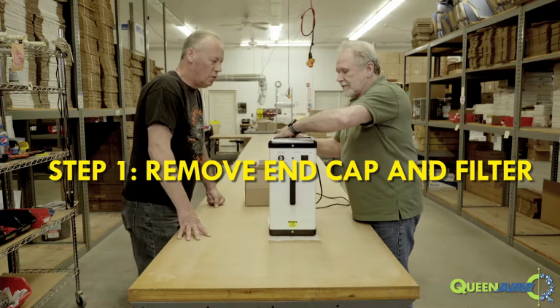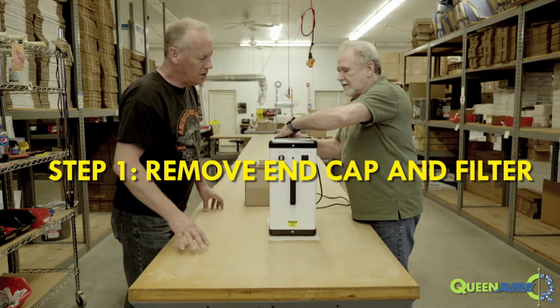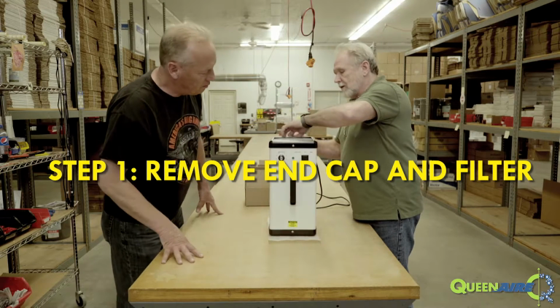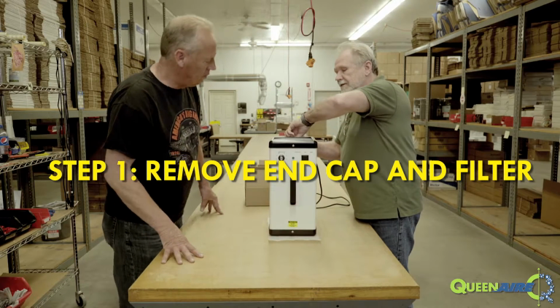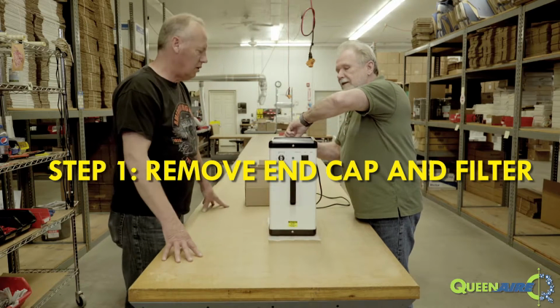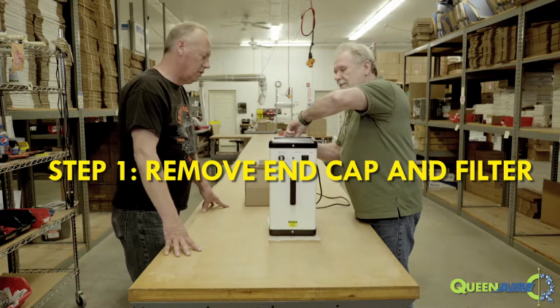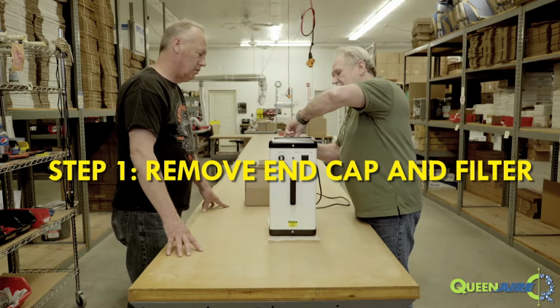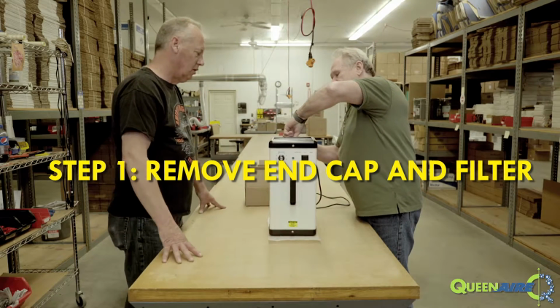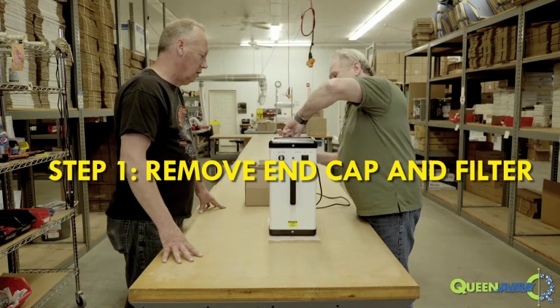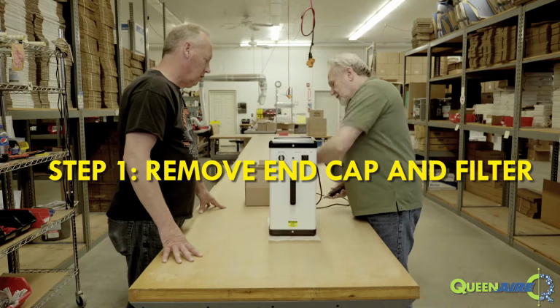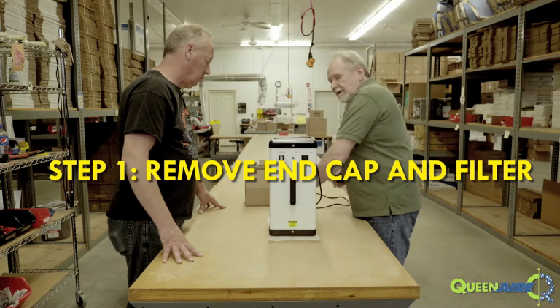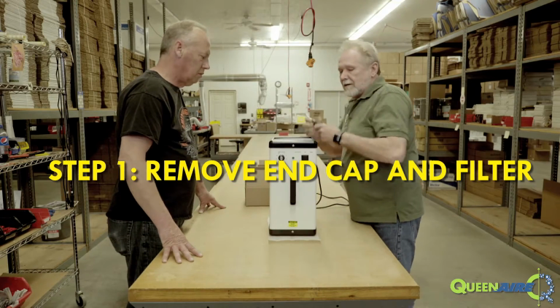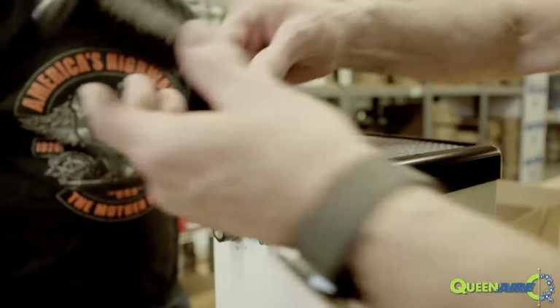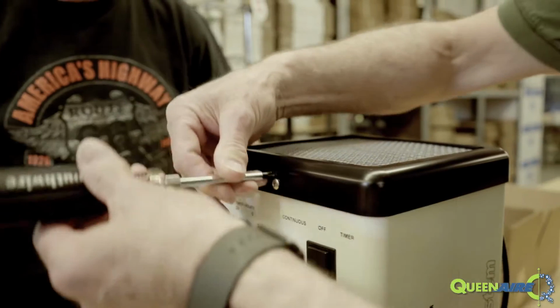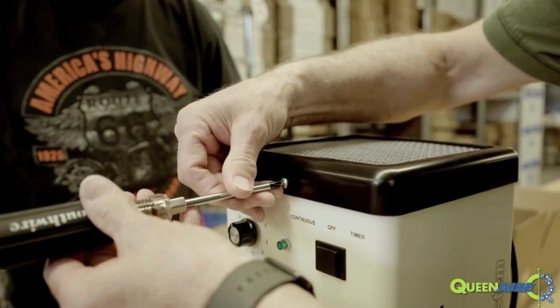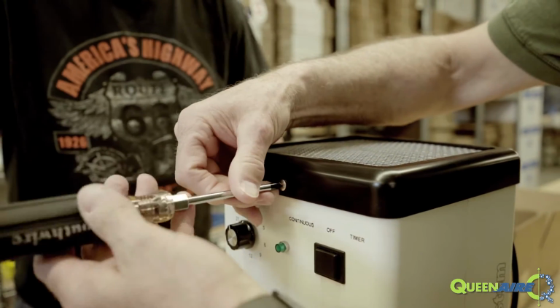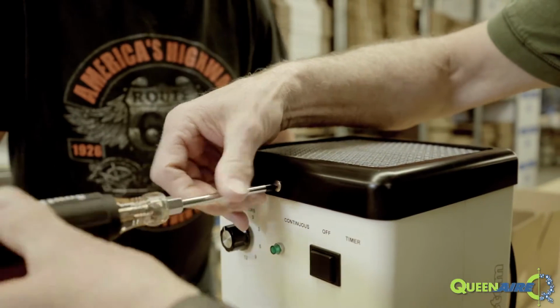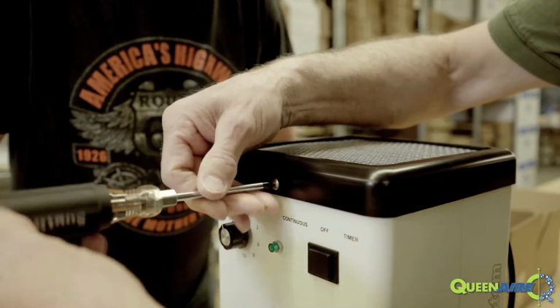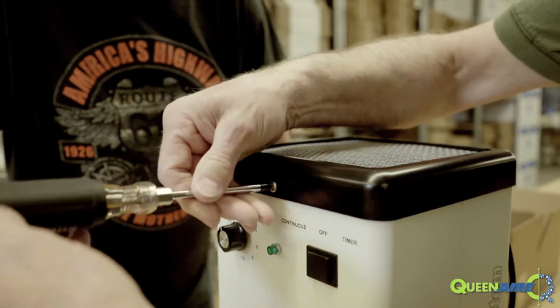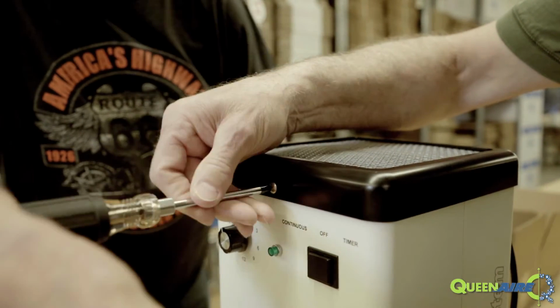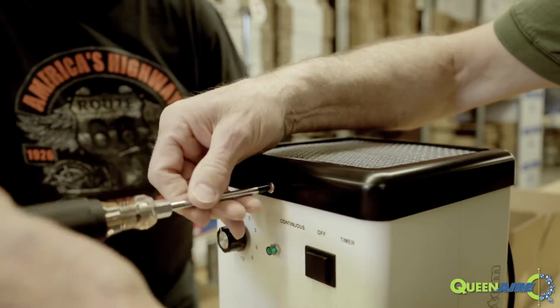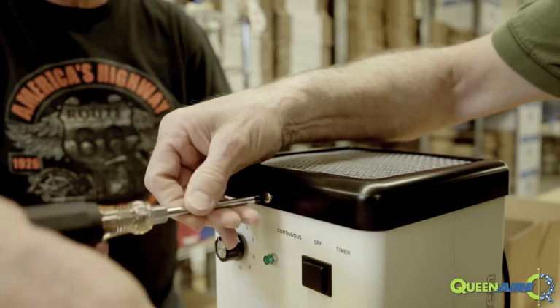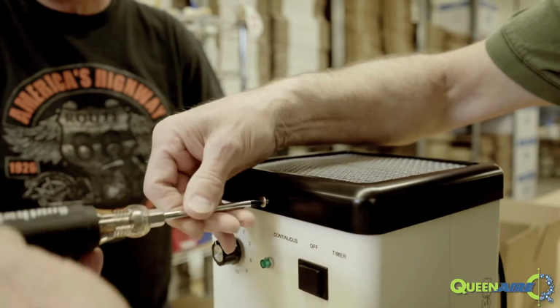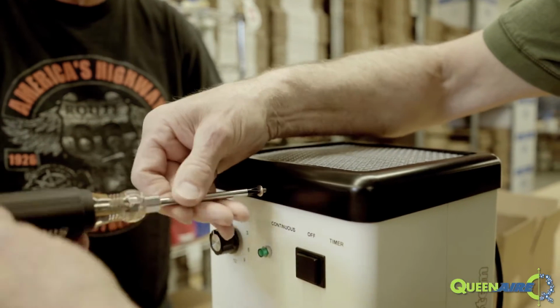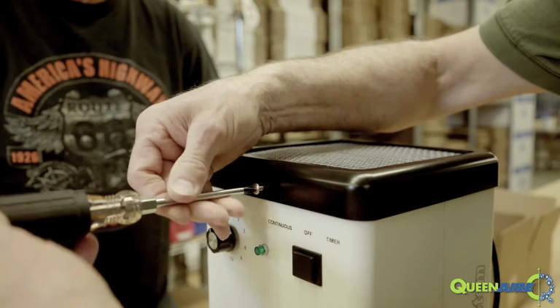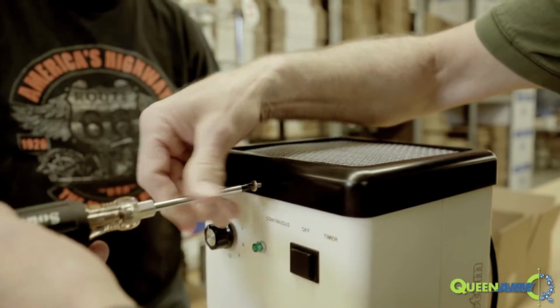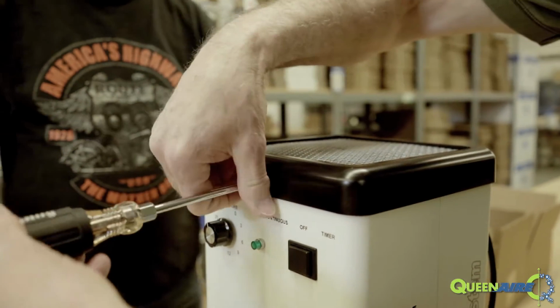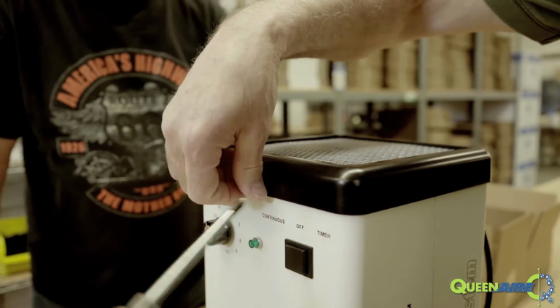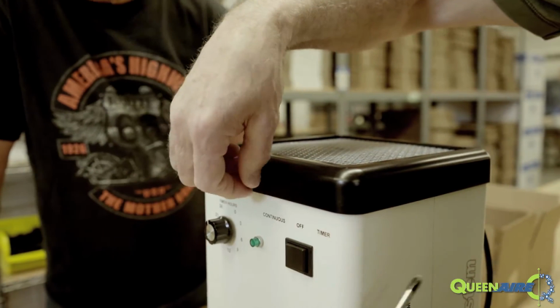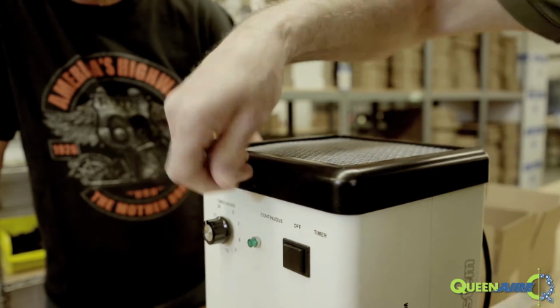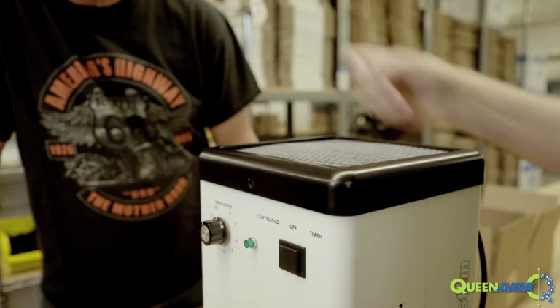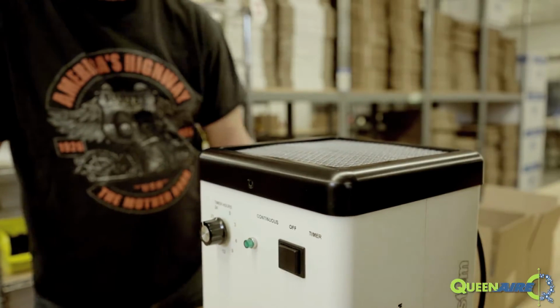Just one on each side? One on each side, yep. And when you've got these screws out — just a Phillips screwdriver? There's a Phillips number 2 screwdriver that you're going to be using.